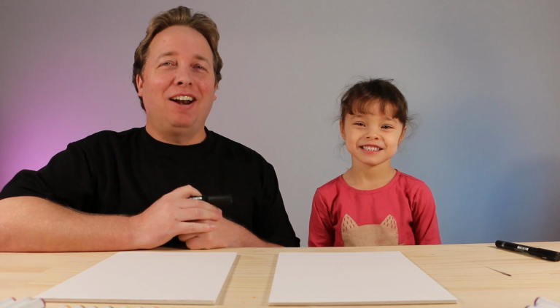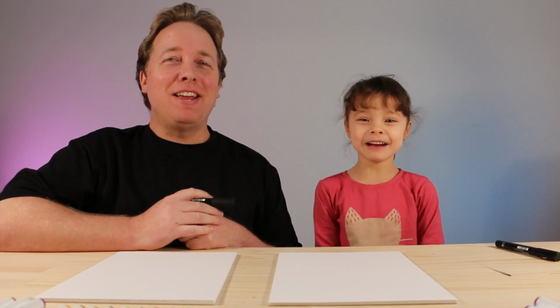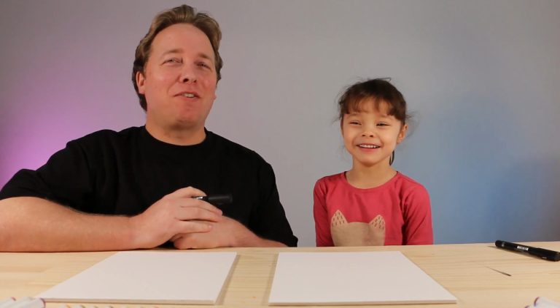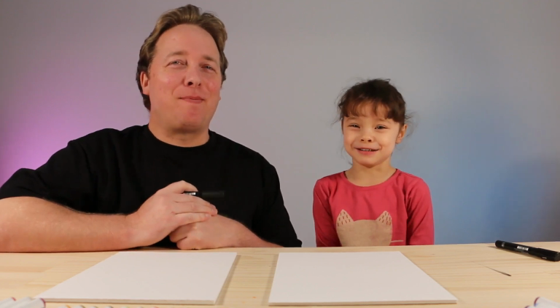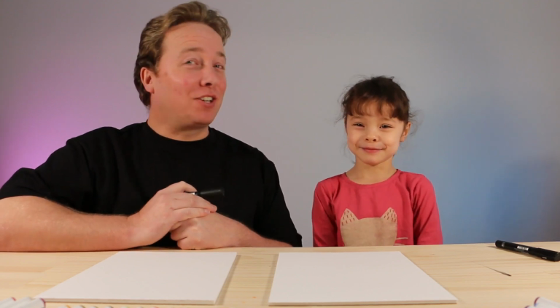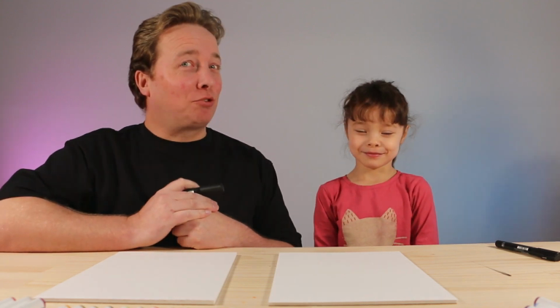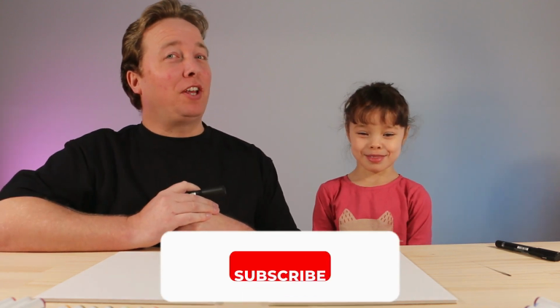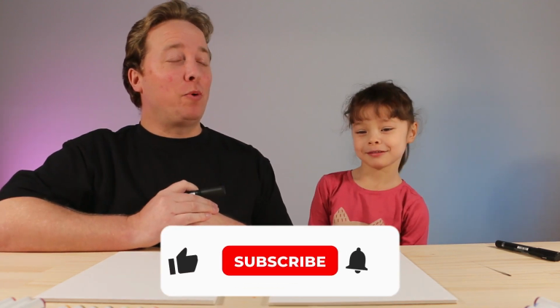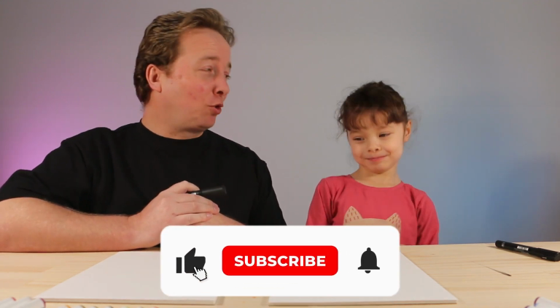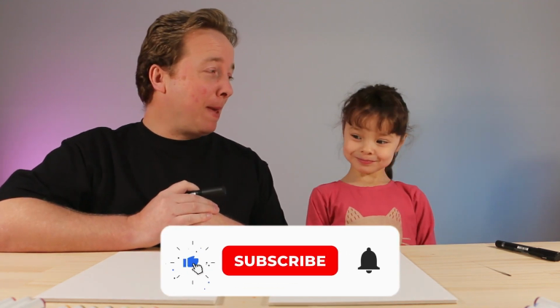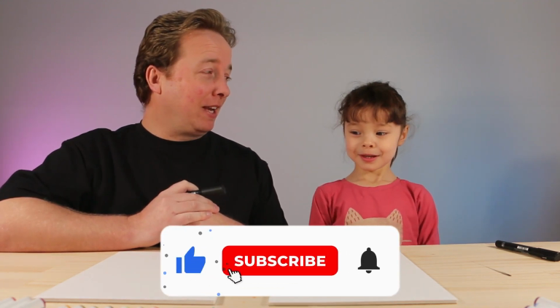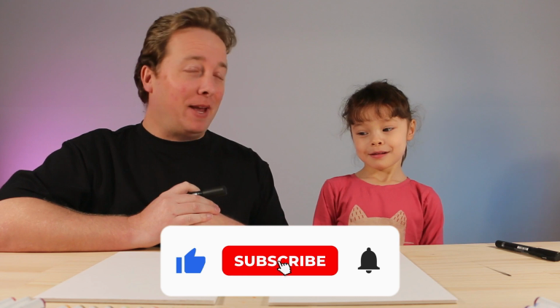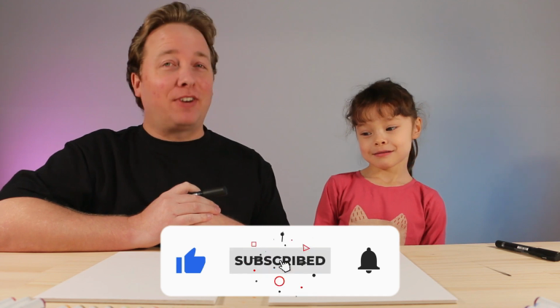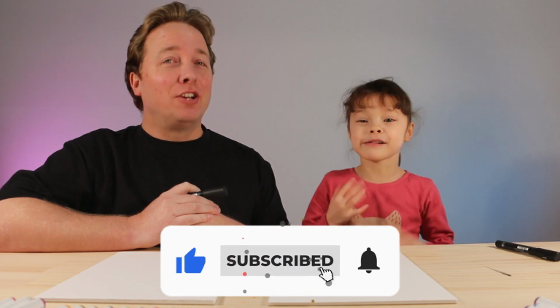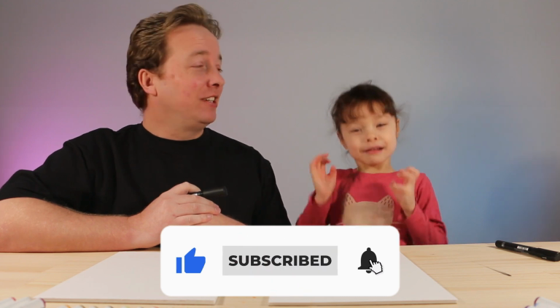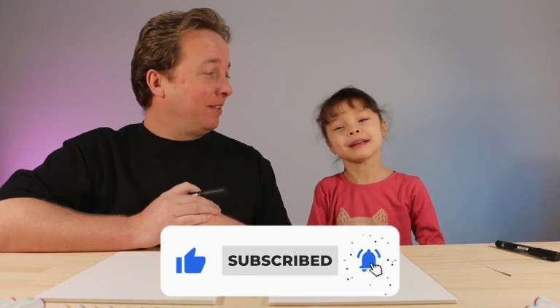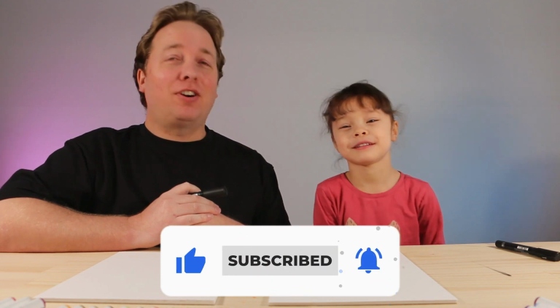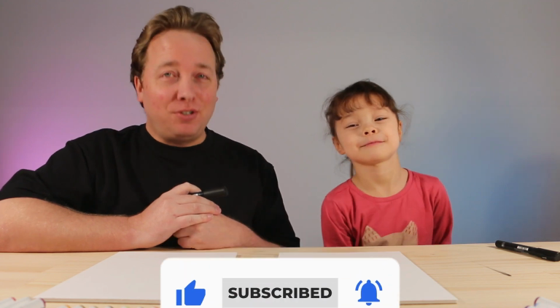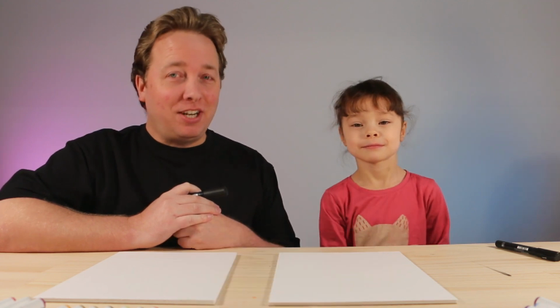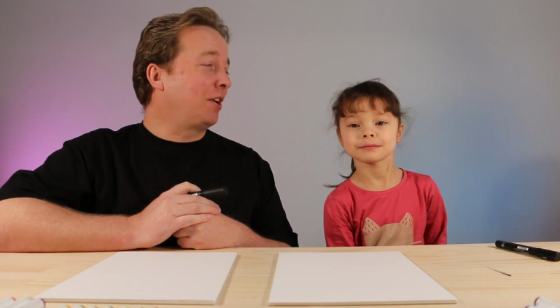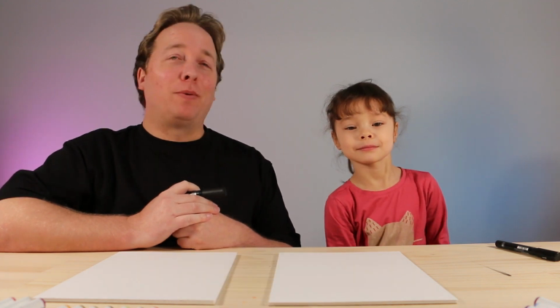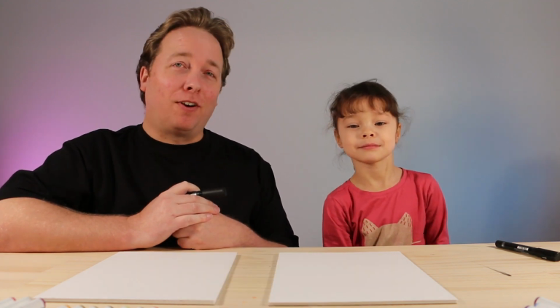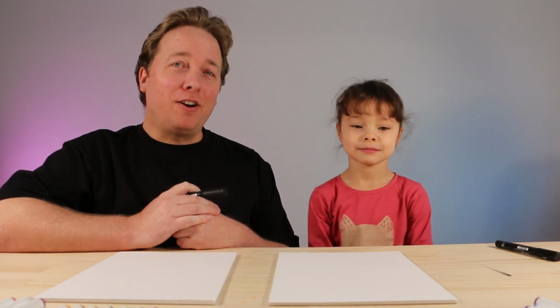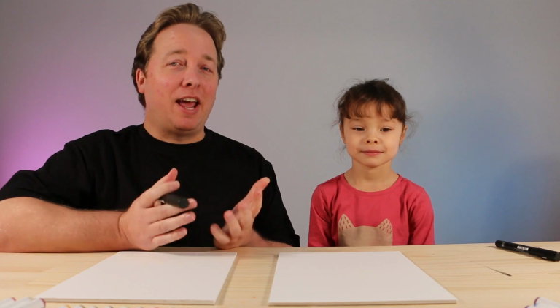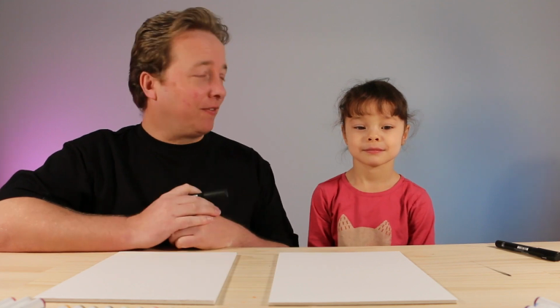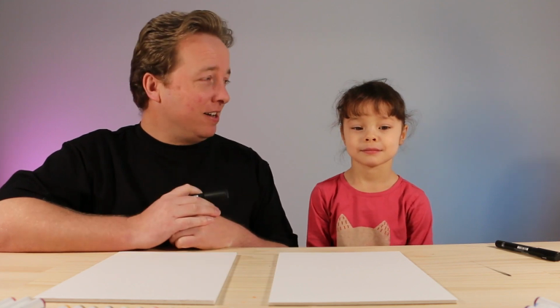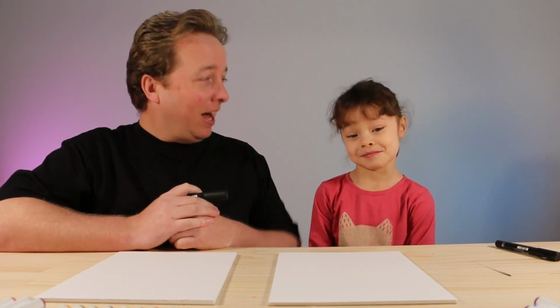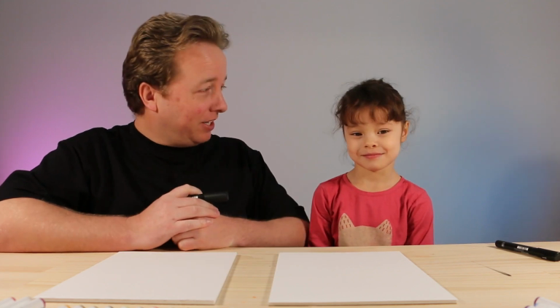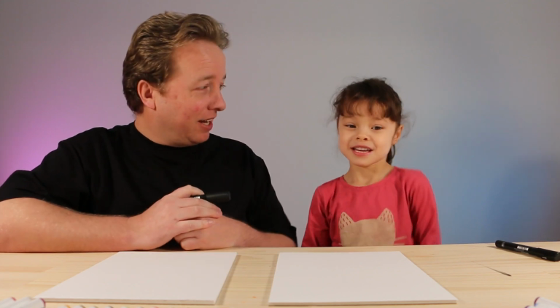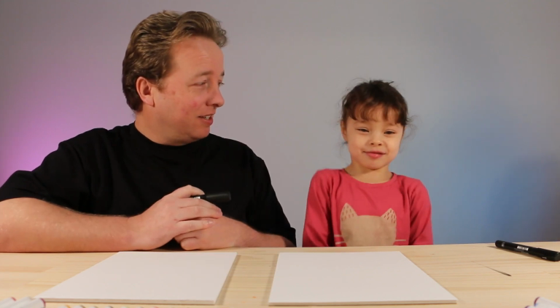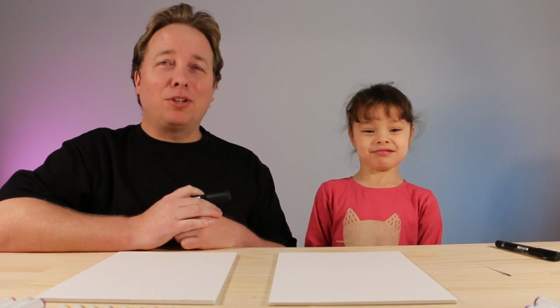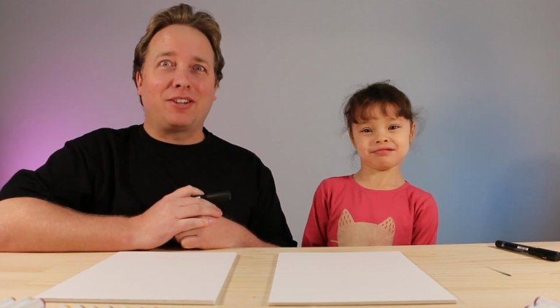Hello and welcome! In today's how-to-draw video we're going to be drawing Peppa Pig's best friend Suzy Sheep! That's right, Suzy Sheep! We hope you follow along and have lots of fun. Are you ready to get started? Yes! Awesome, let's go!